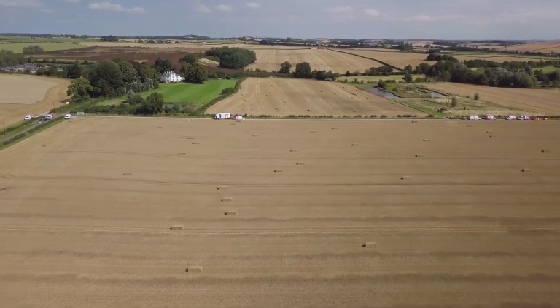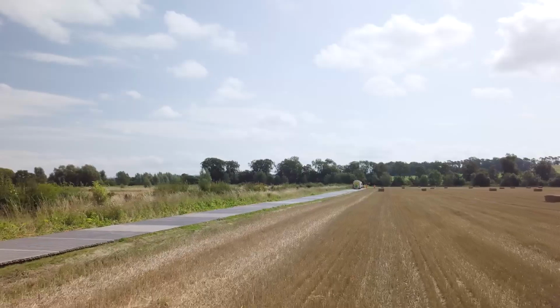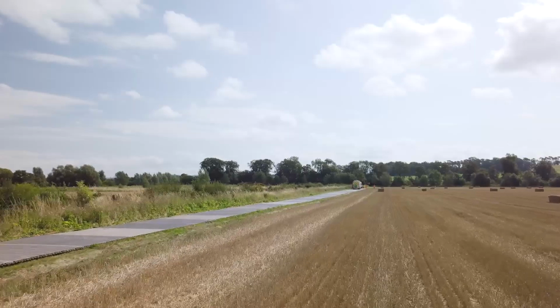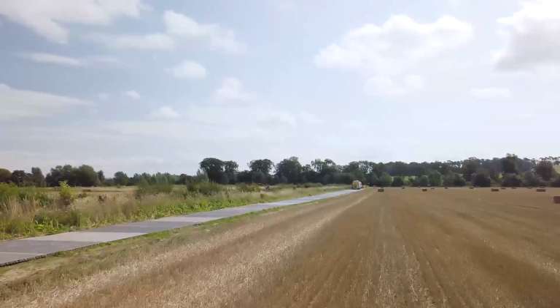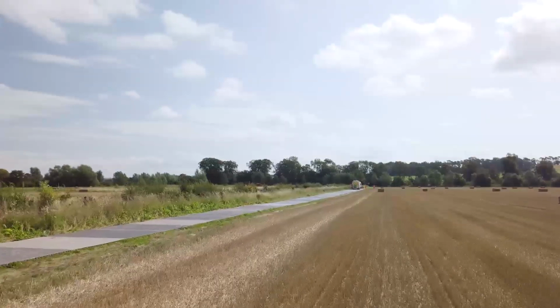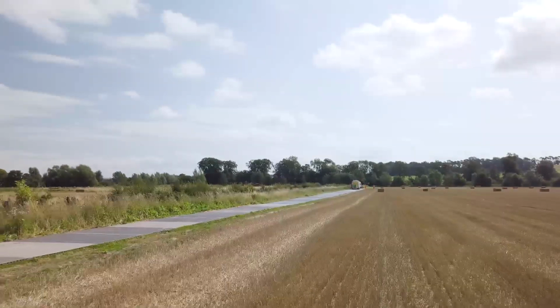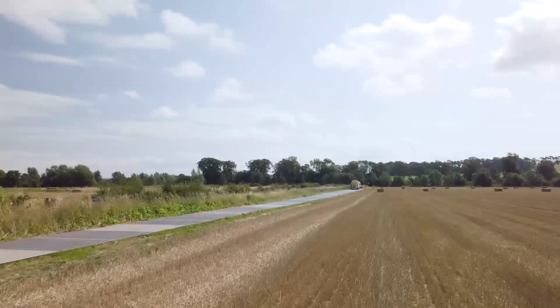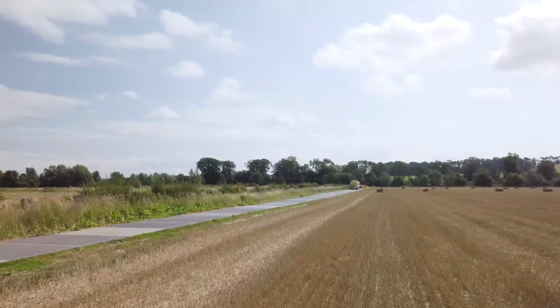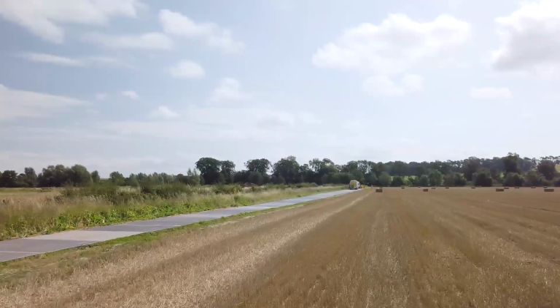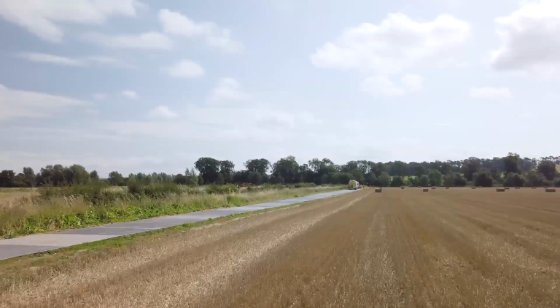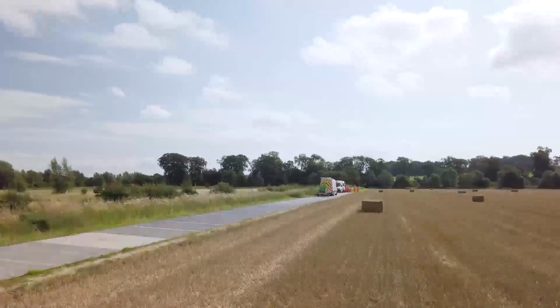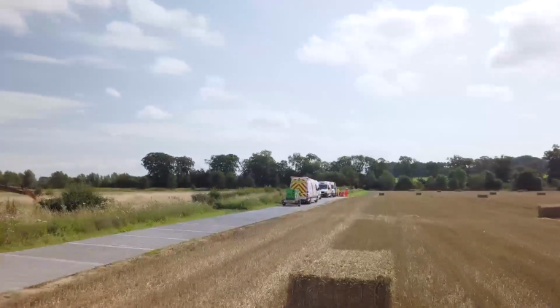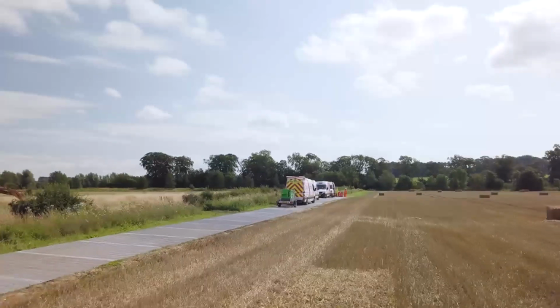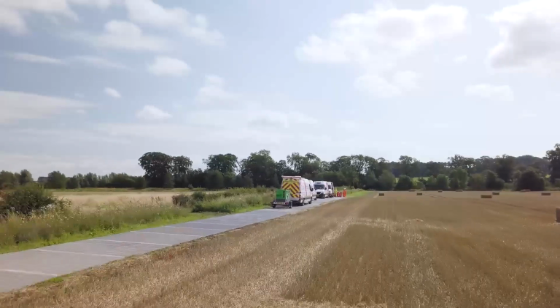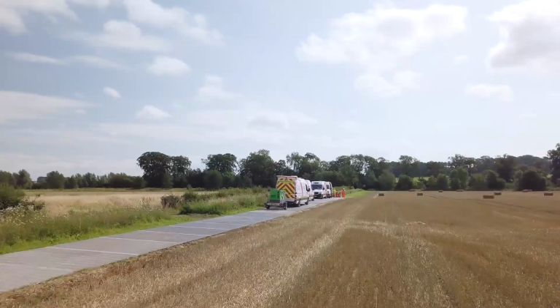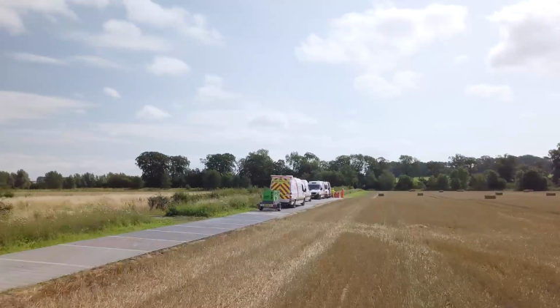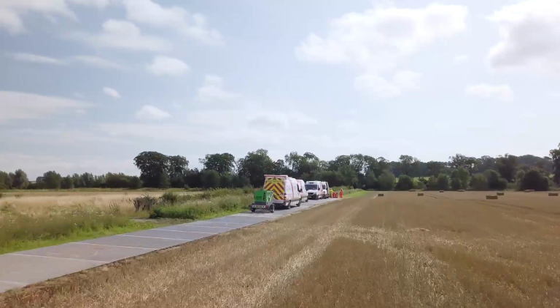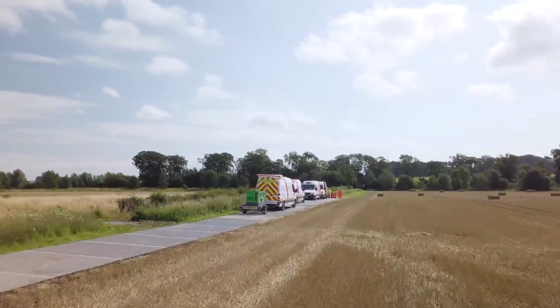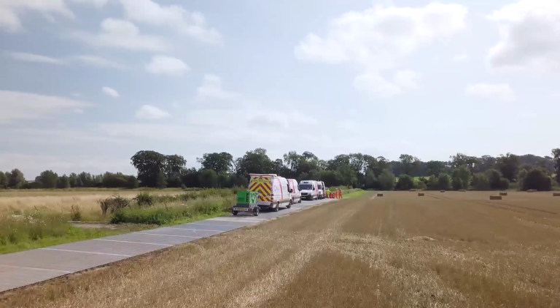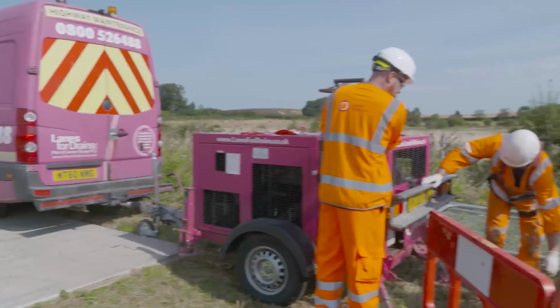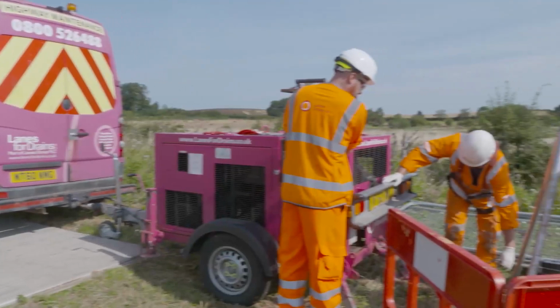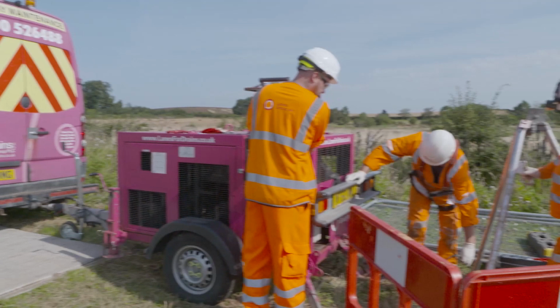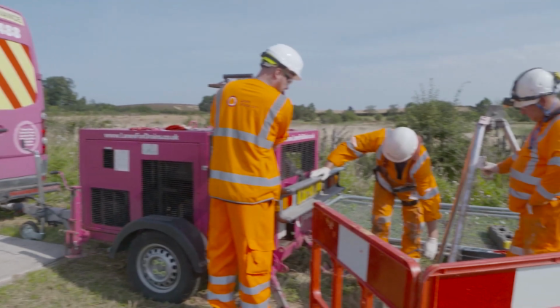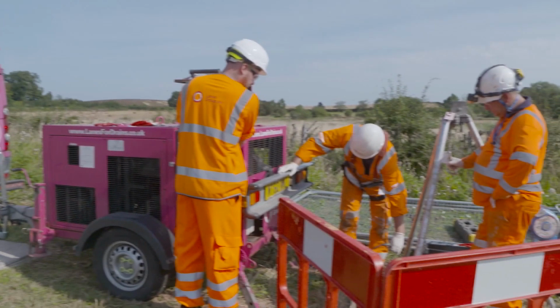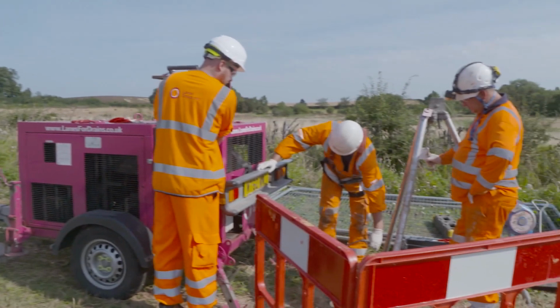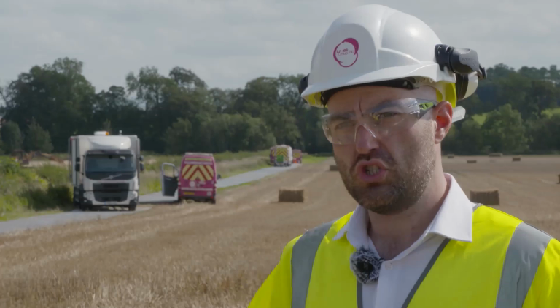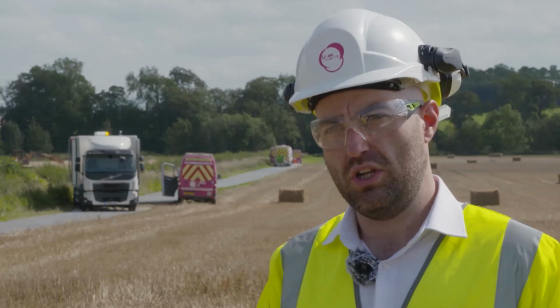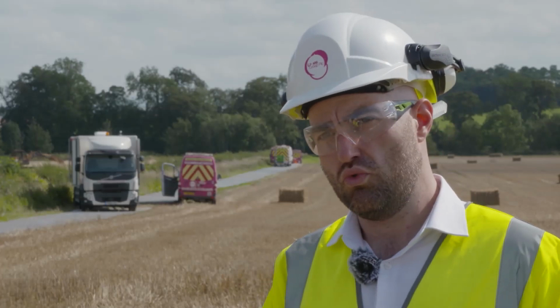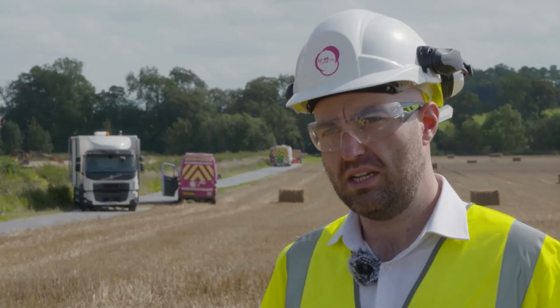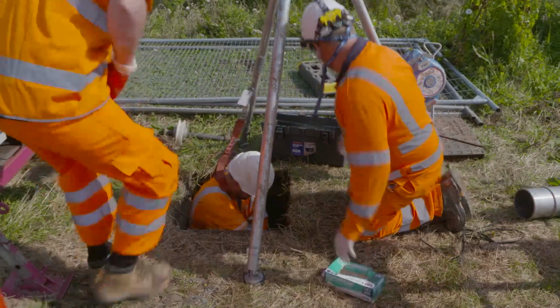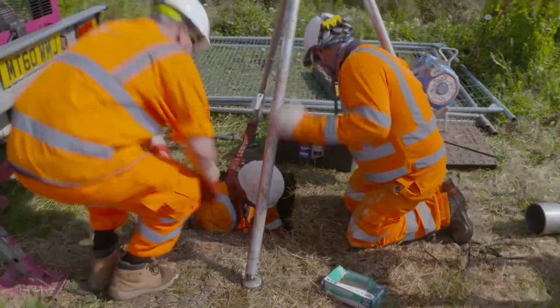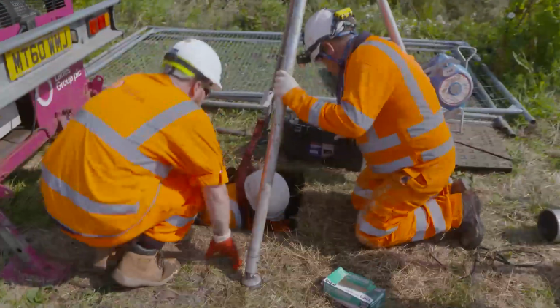Down through this field we've installed some trackway so that we're not damaging any of the farmer's field. We've got our wagons down here; we've cleaned all the sections of this sewer and taken all the roots out of it, and now we'll line it to stop the roots coming back through.